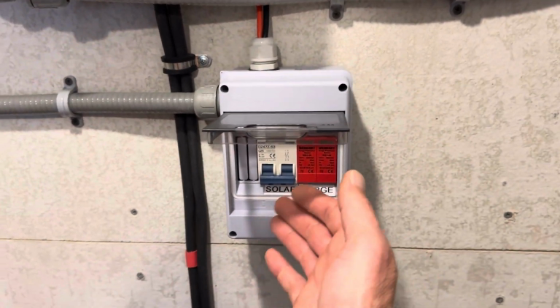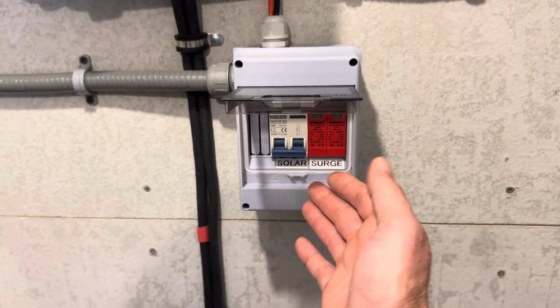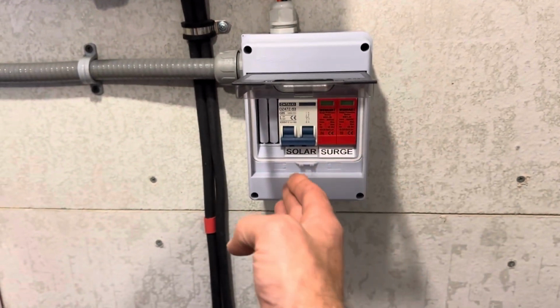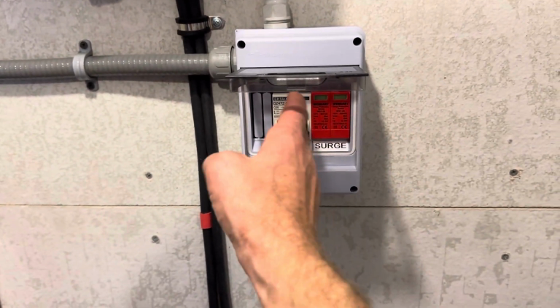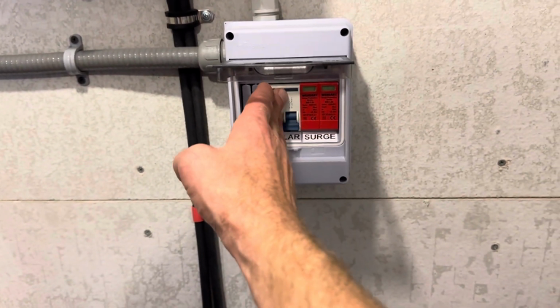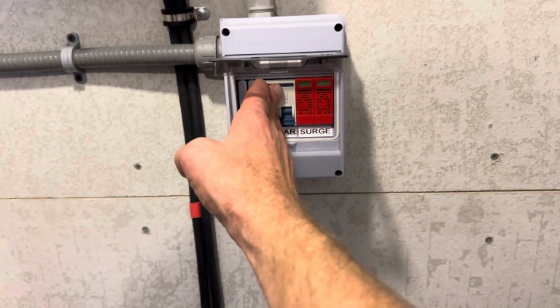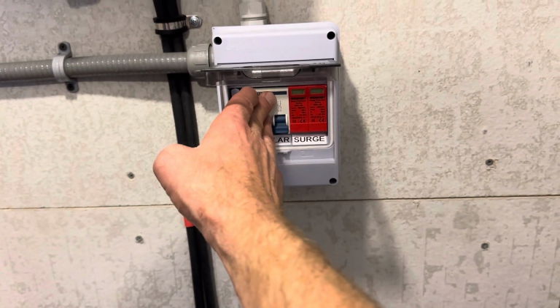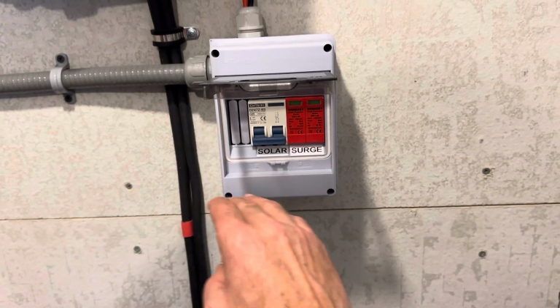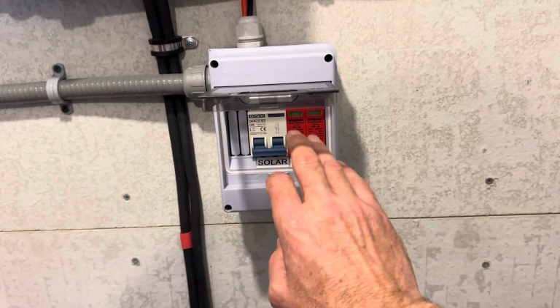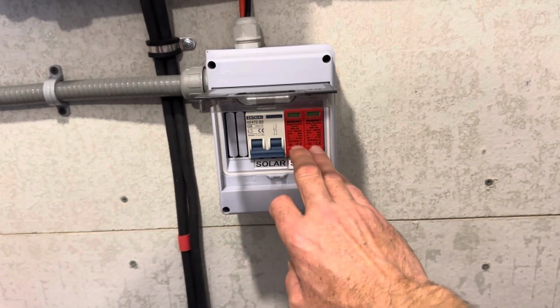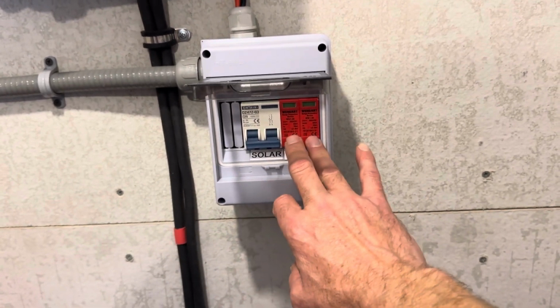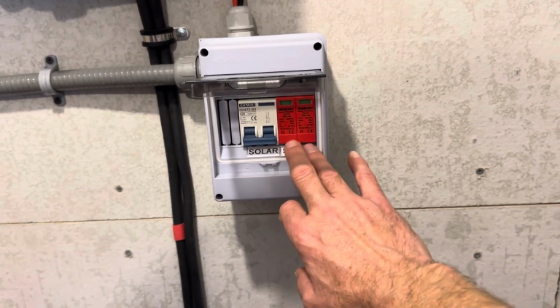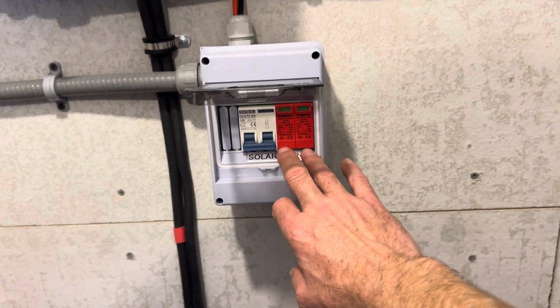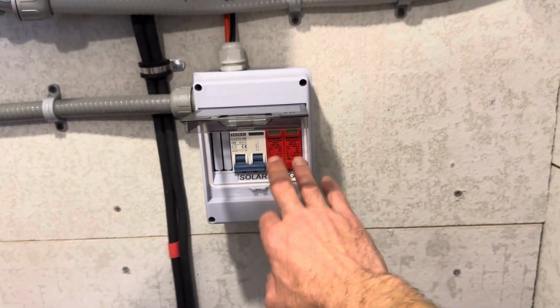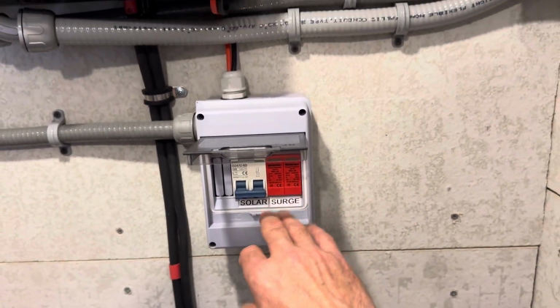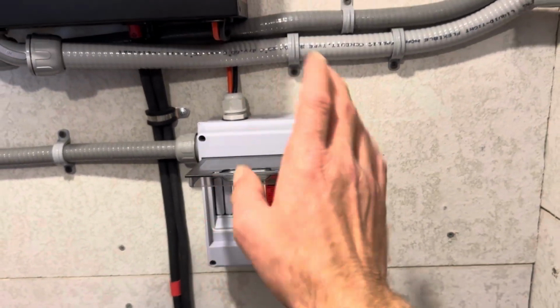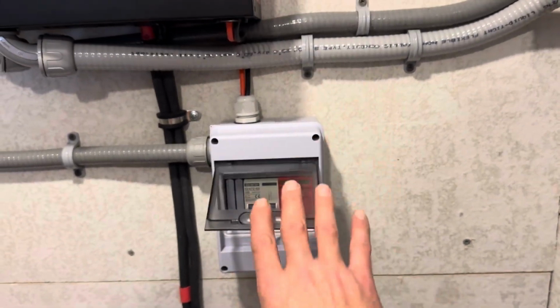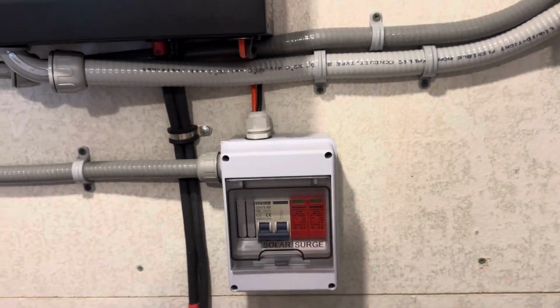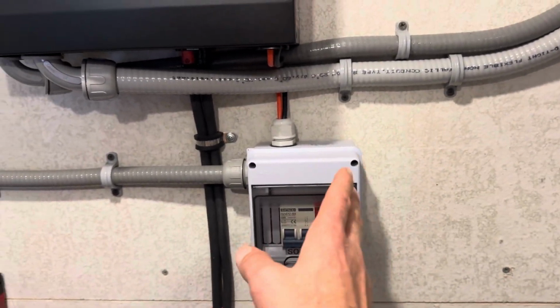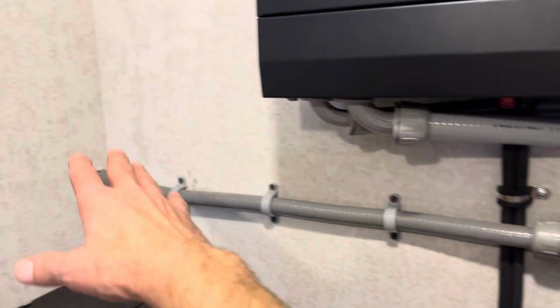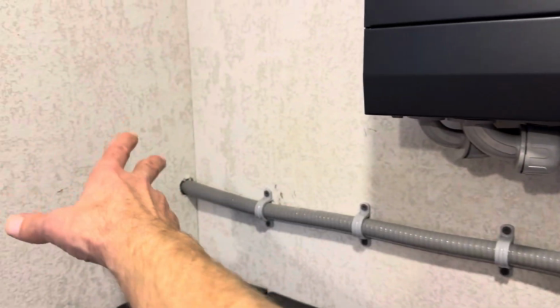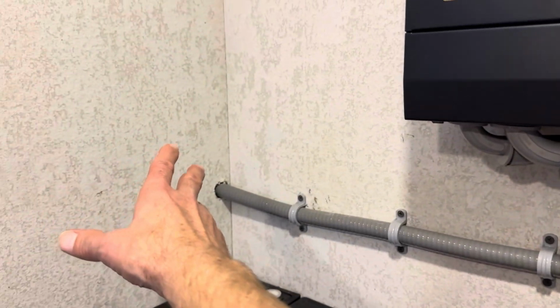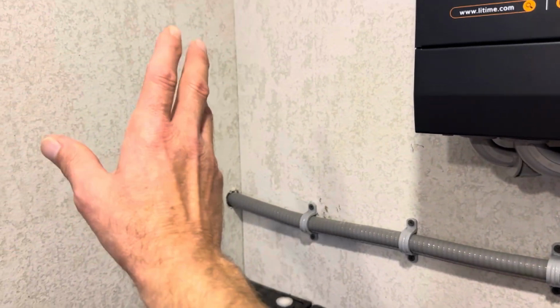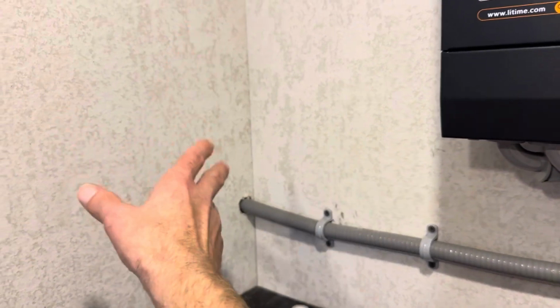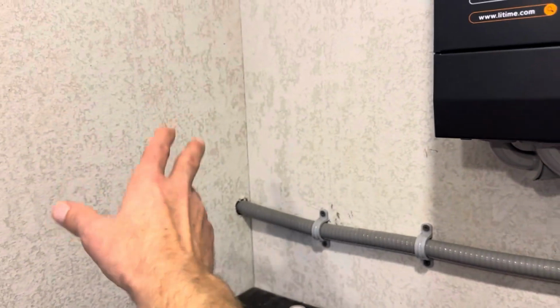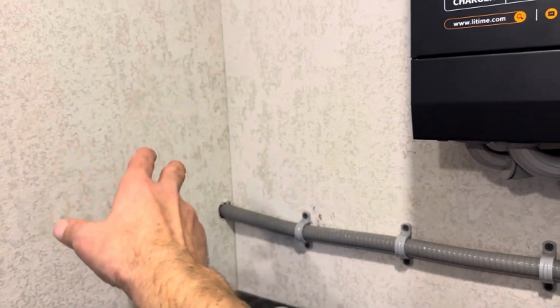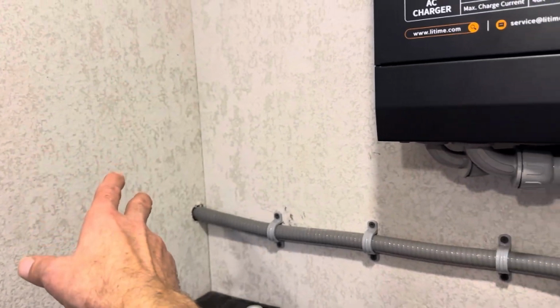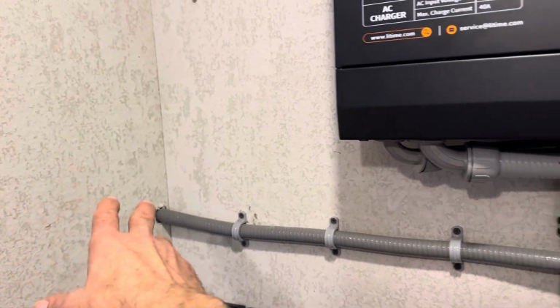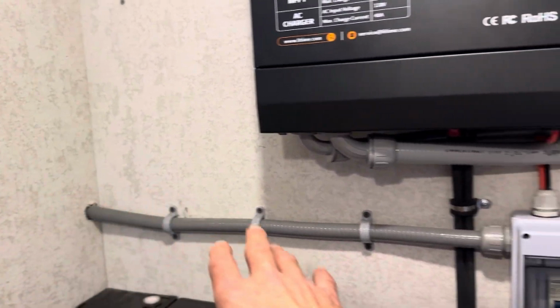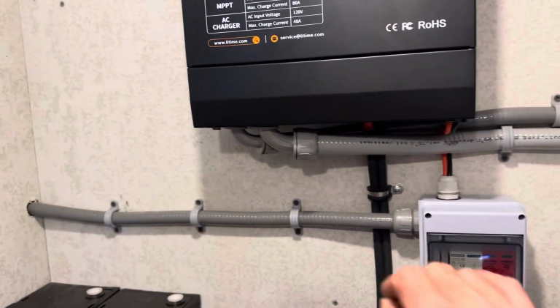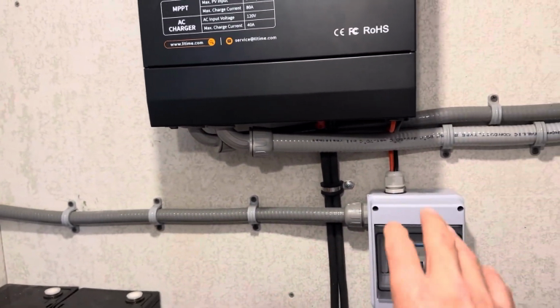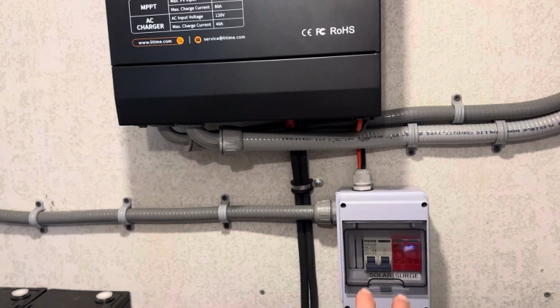I've got a Chetaxi 25-amp breaker in there, and a Weingart's surge protection device wired into this system. It's ready to go out at the combiner — I just need to tie the panels in and it'll be ready to be fed.